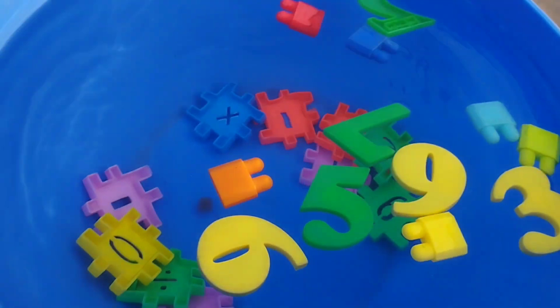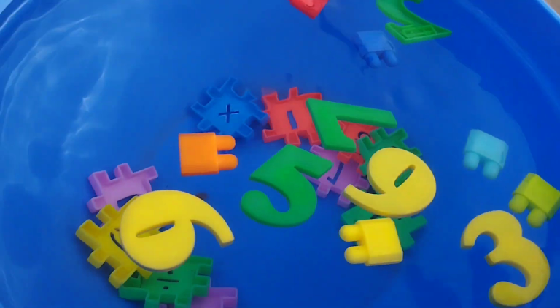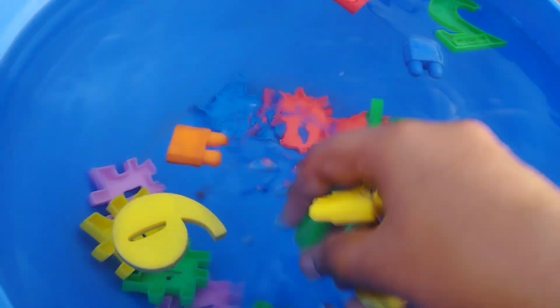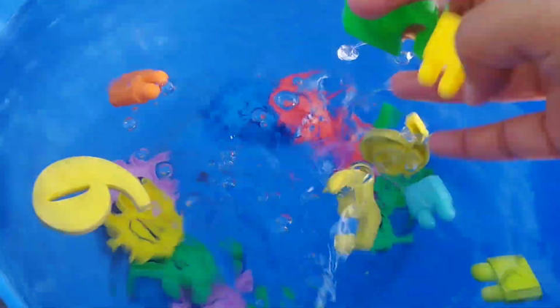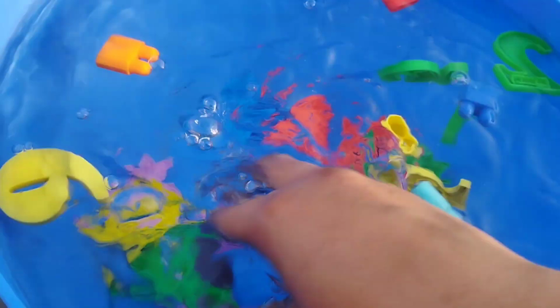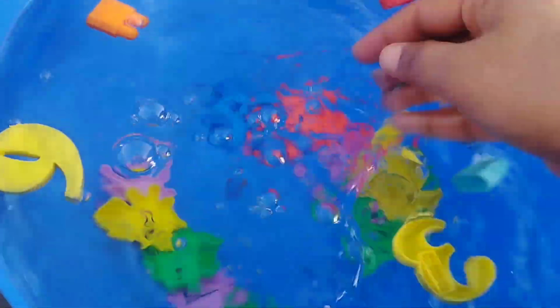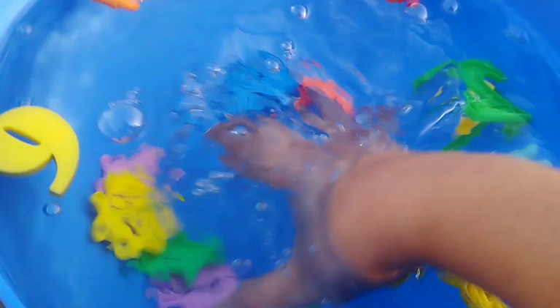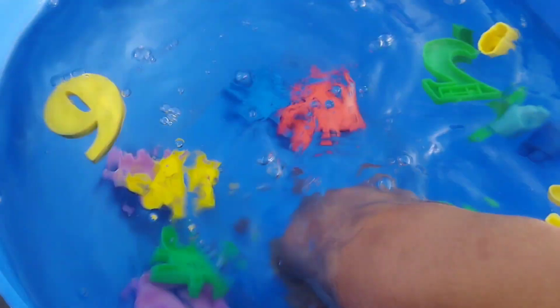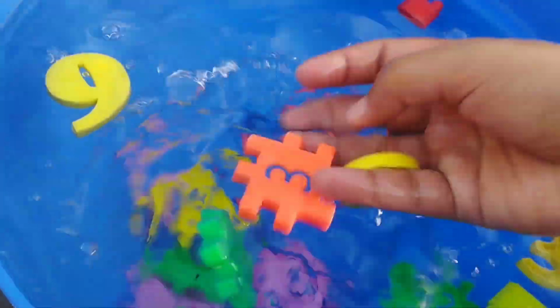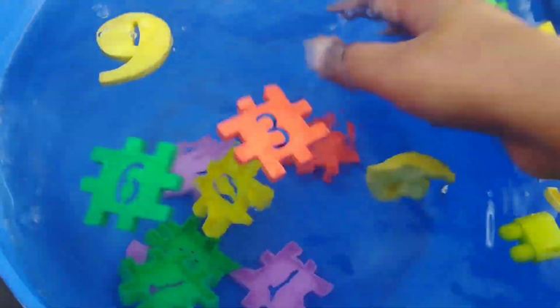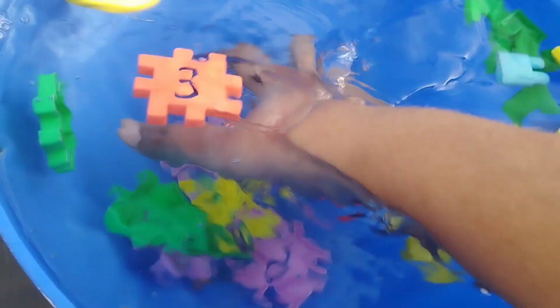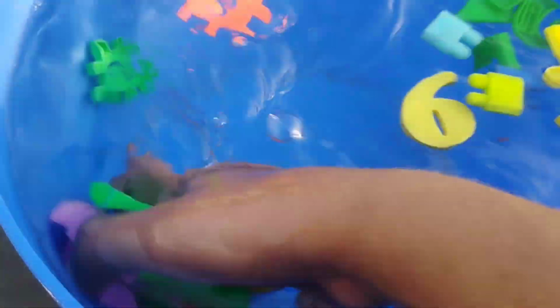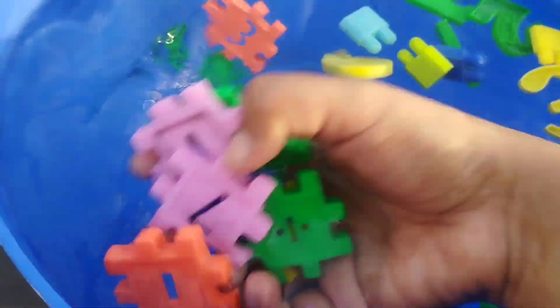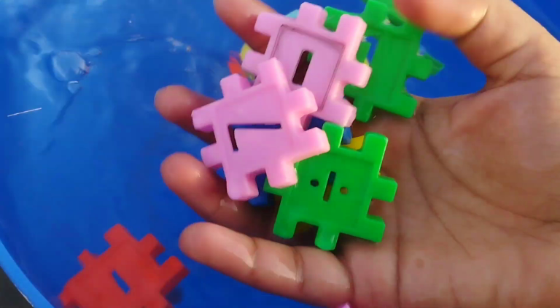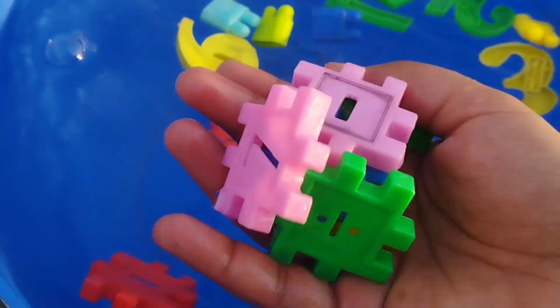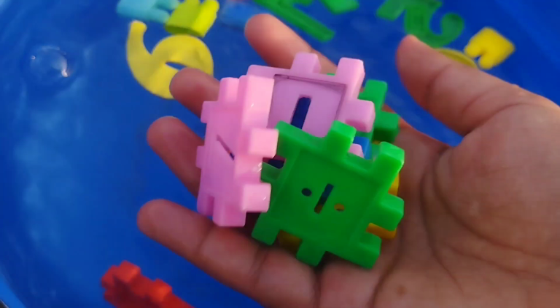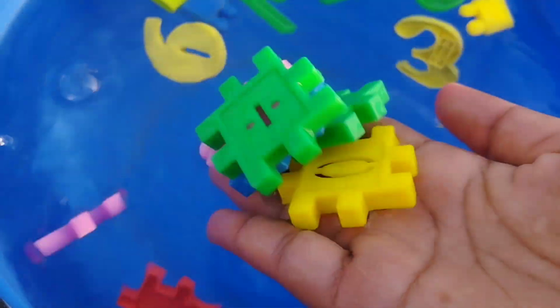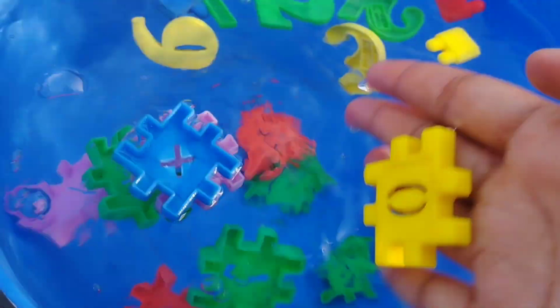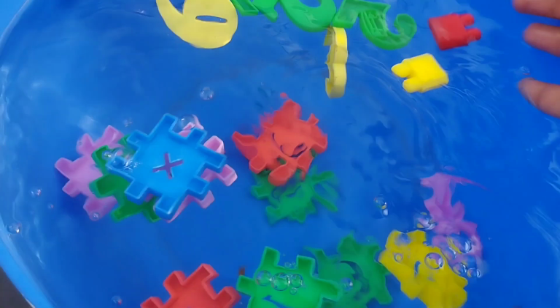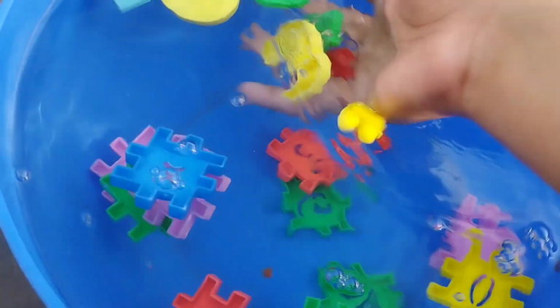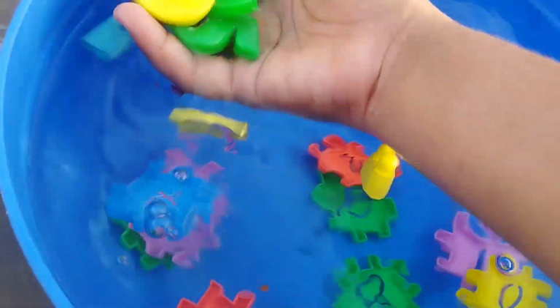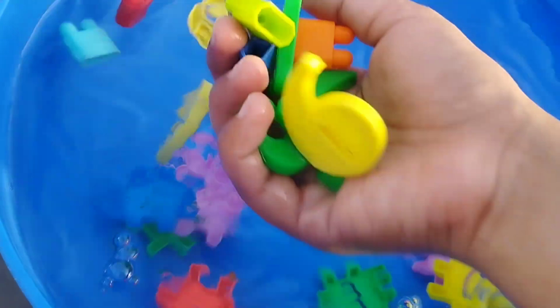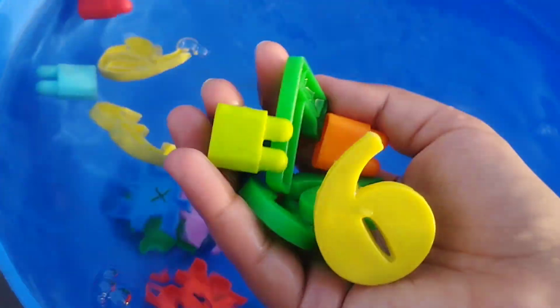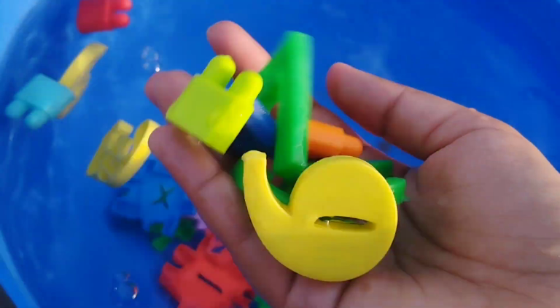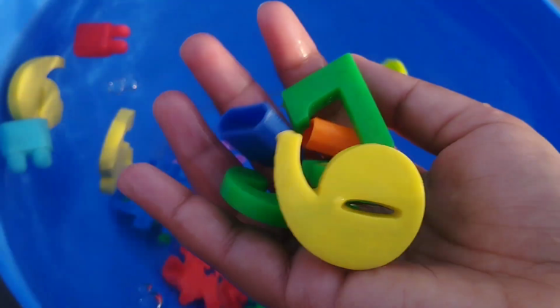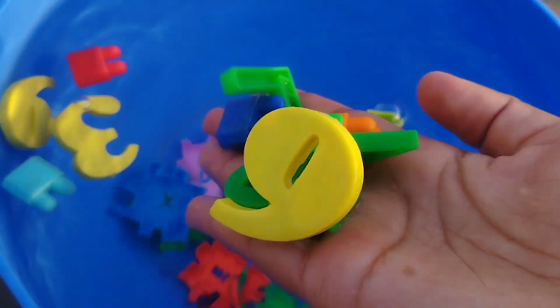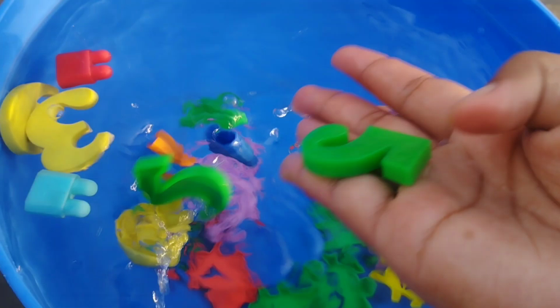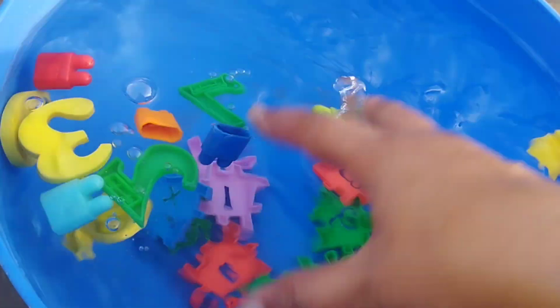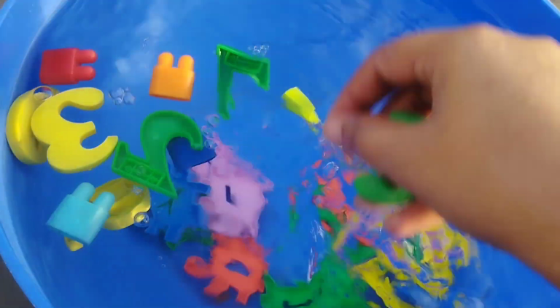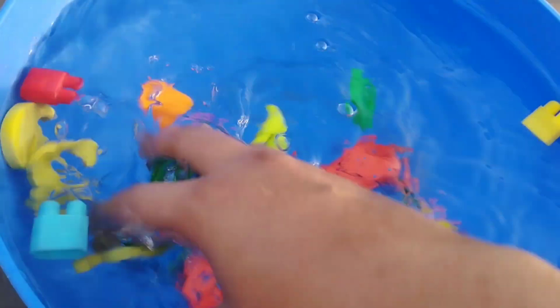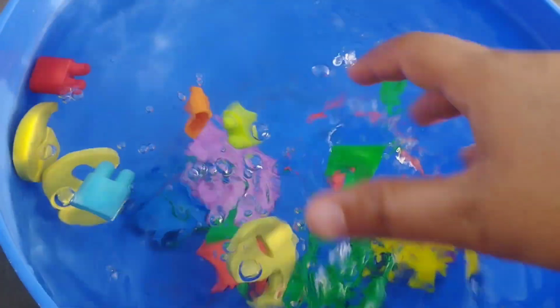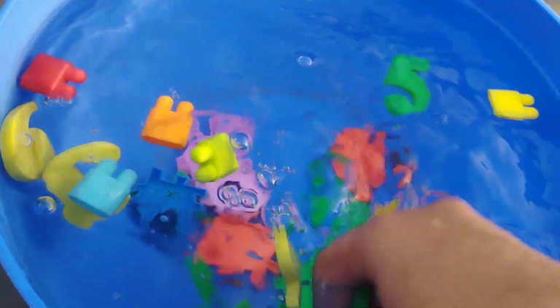Today we have numbers 1 to 10. Let's learn their names. Are you ready kids? Let's start.